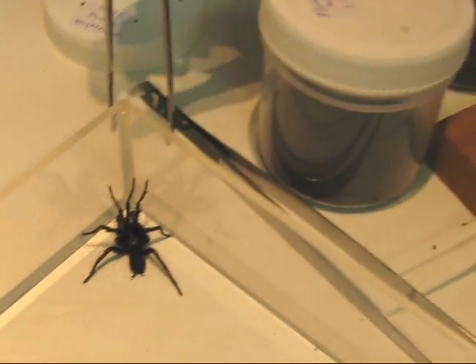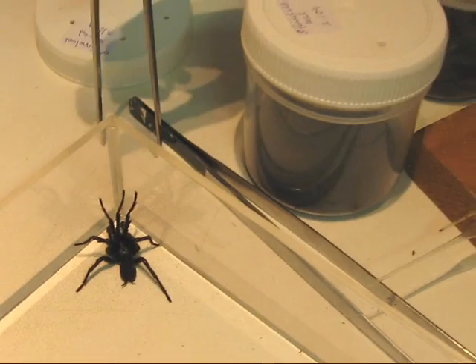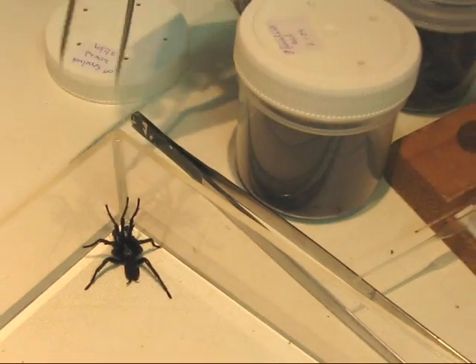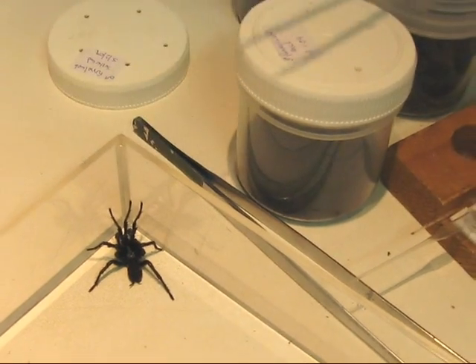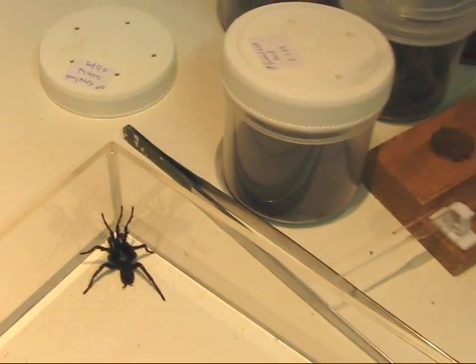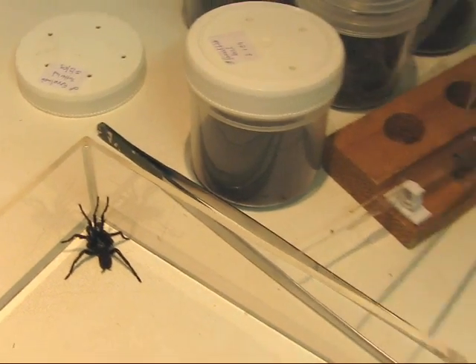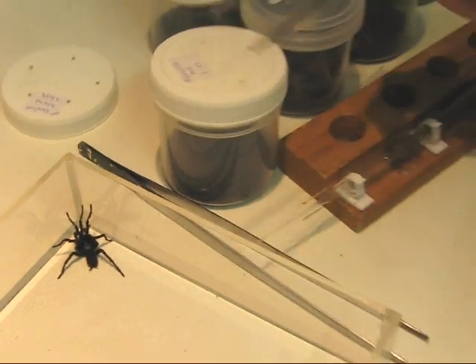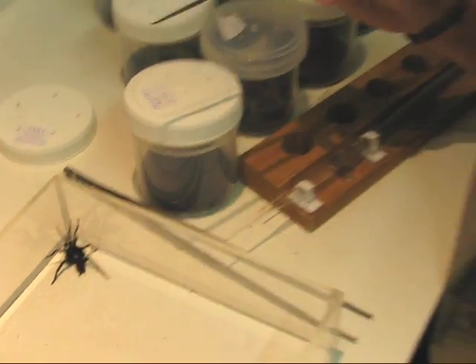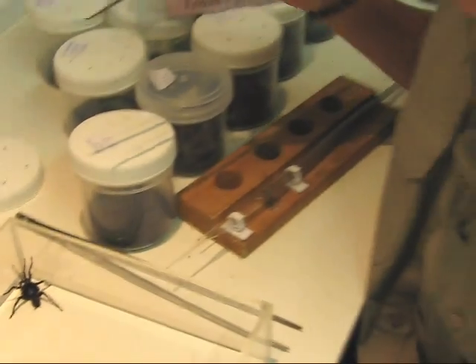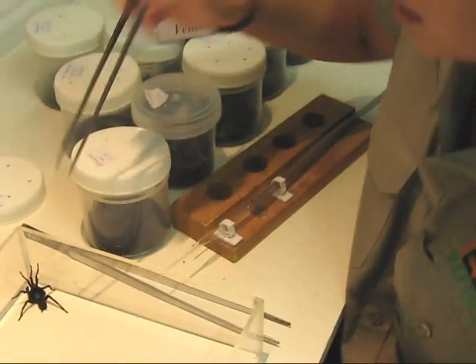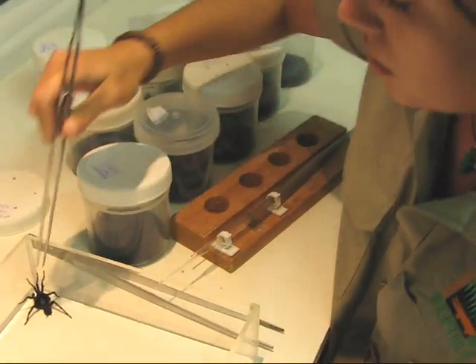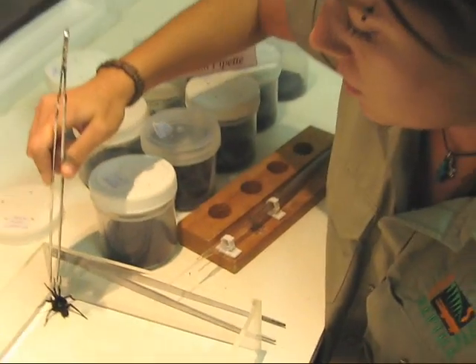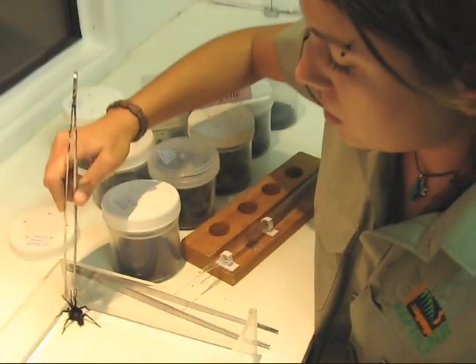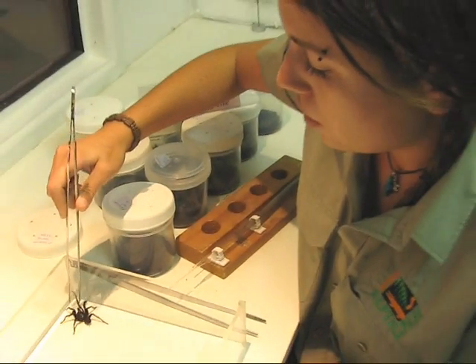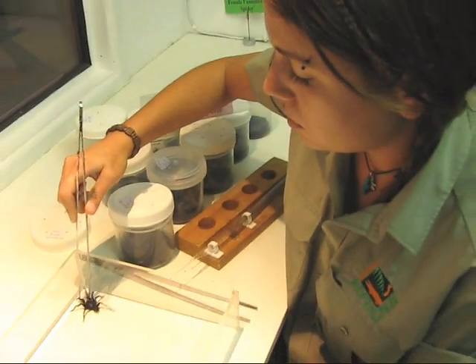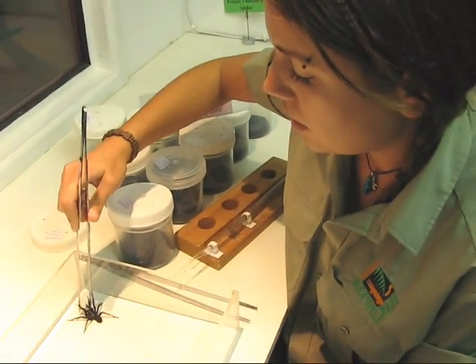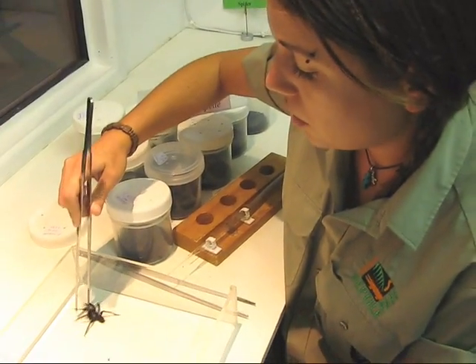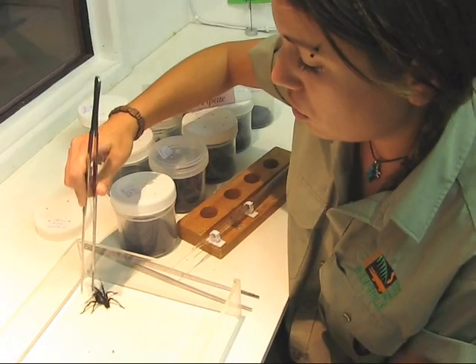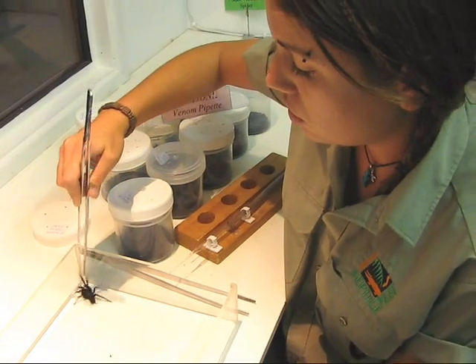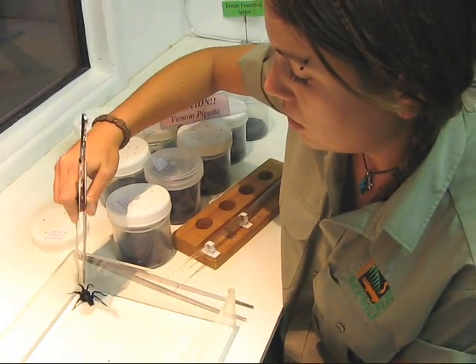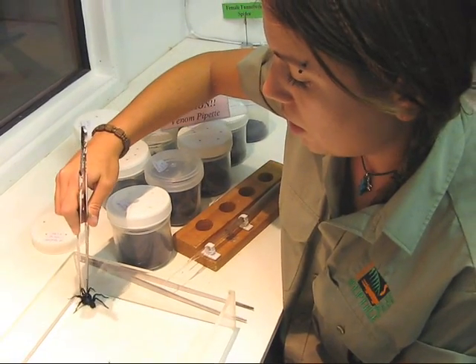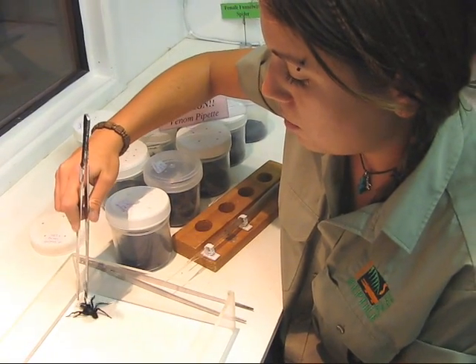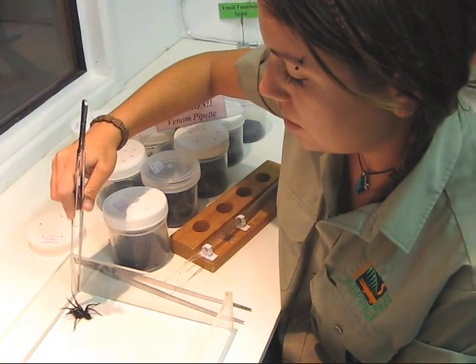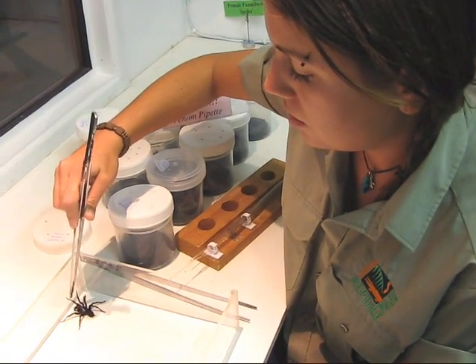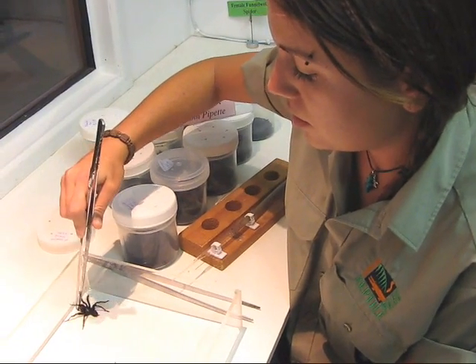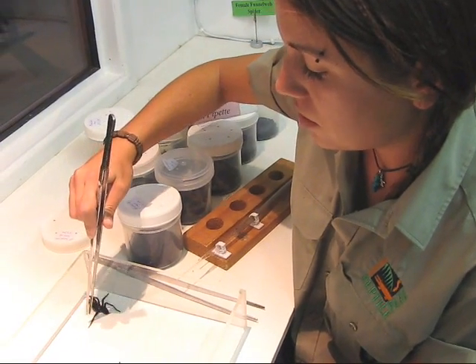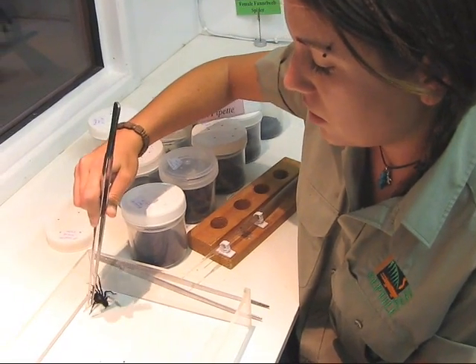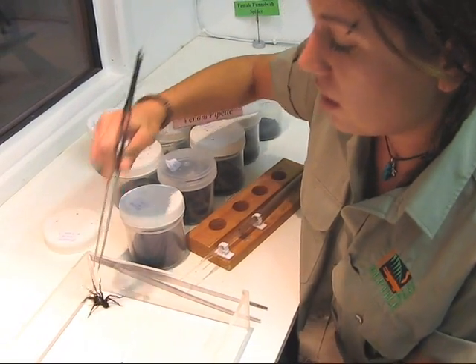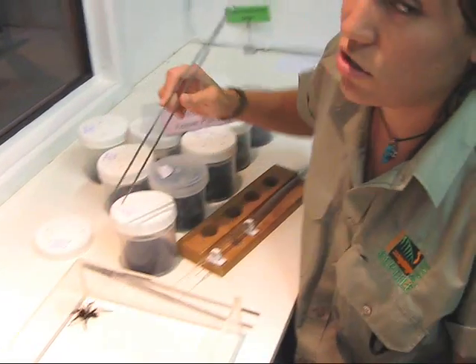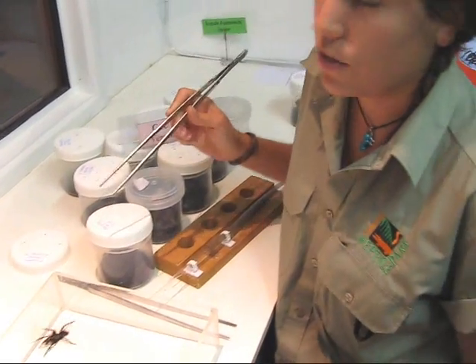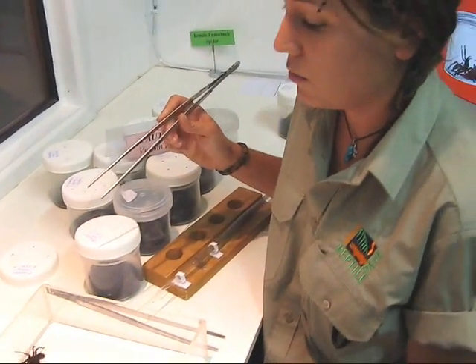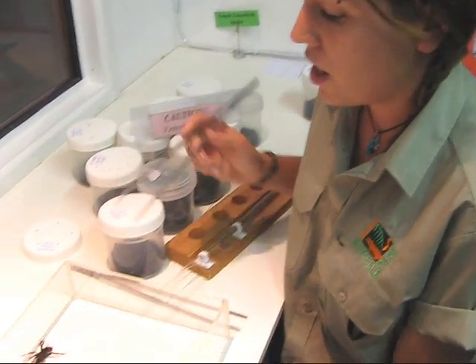Because once the sun starts rising, they need to find somewhere to hide. So that's when they enter our homes, end up in our shoes, under our beds, under towels and things like that, because they're just trying to find somewhere to hide.